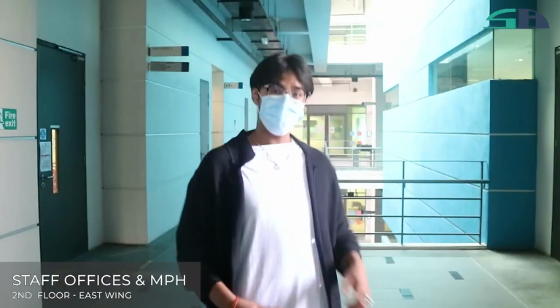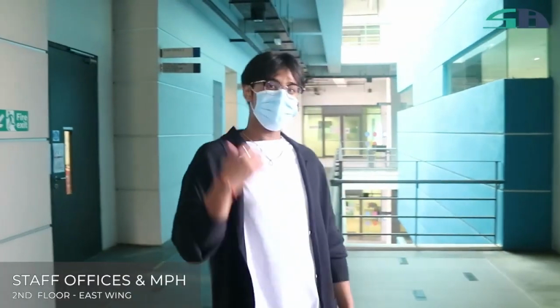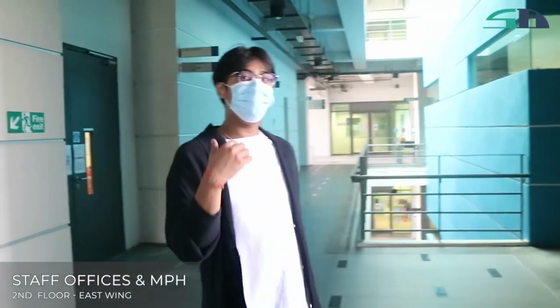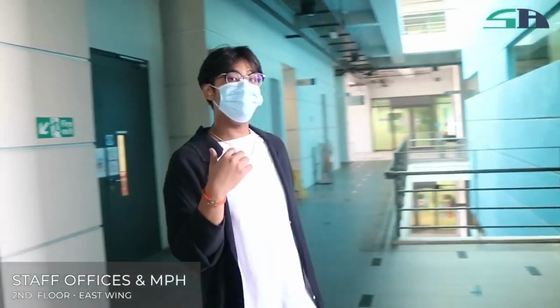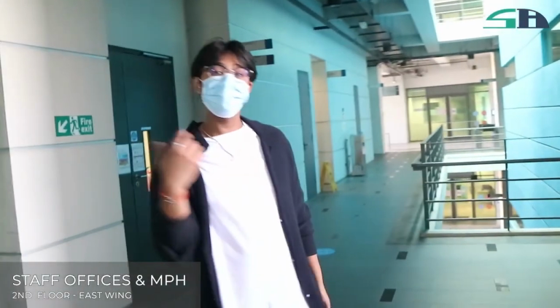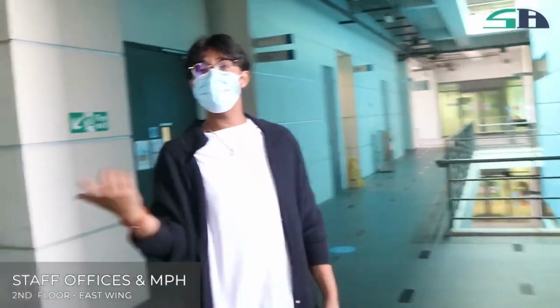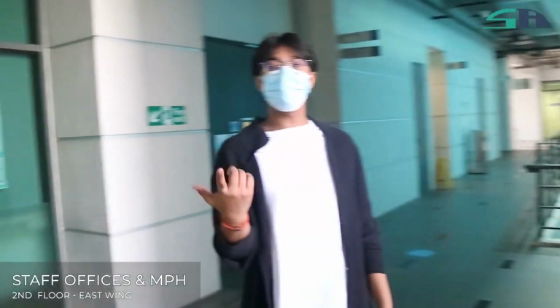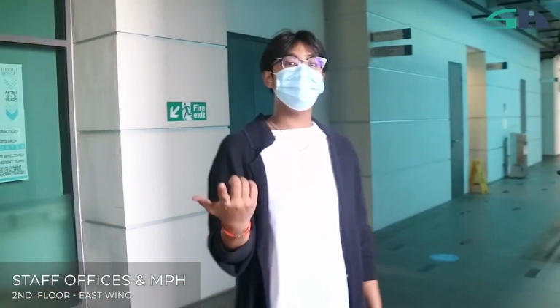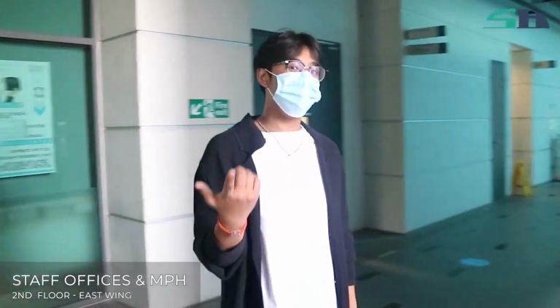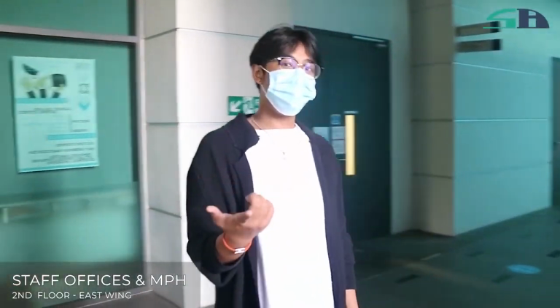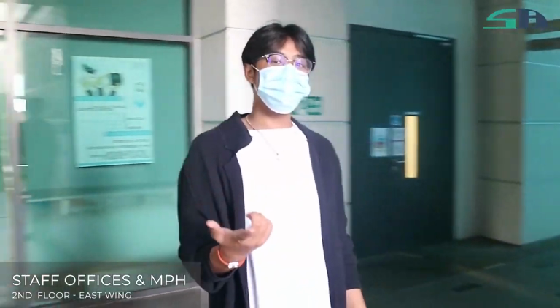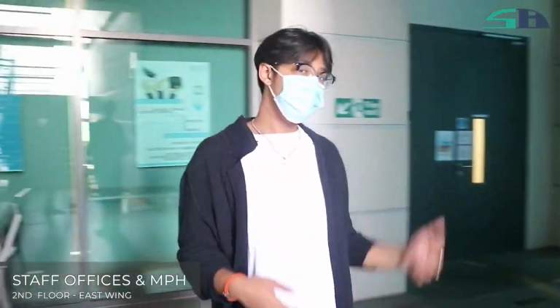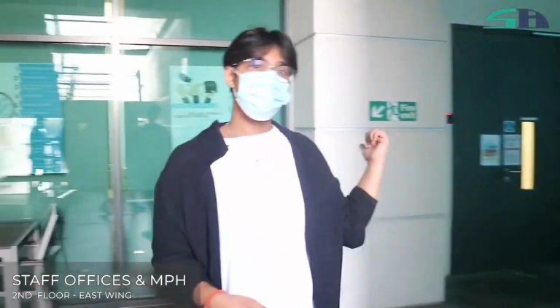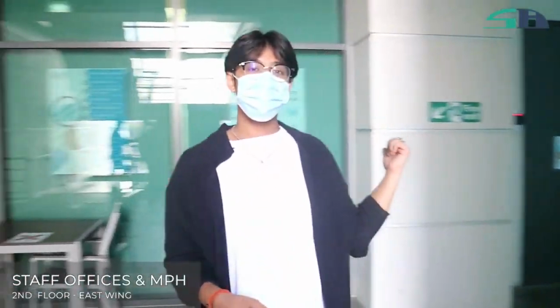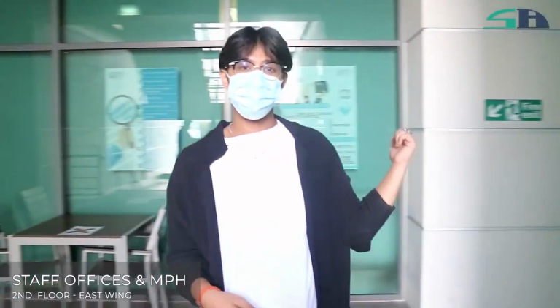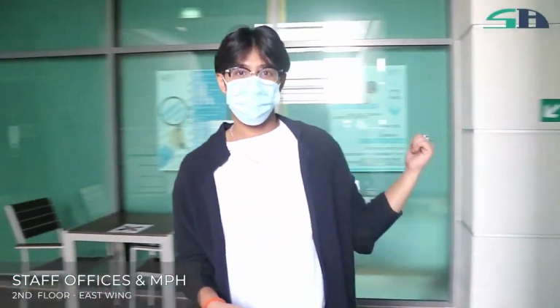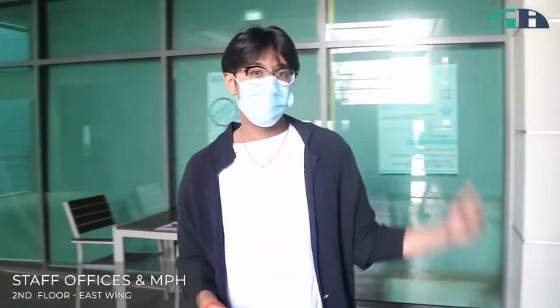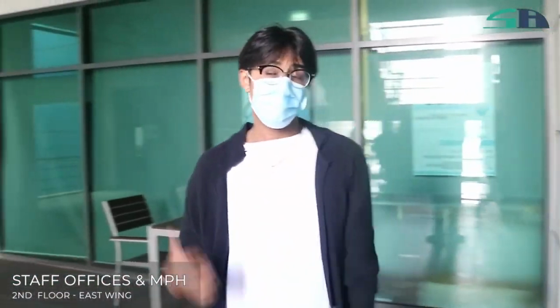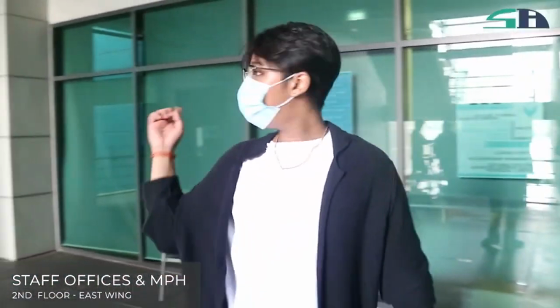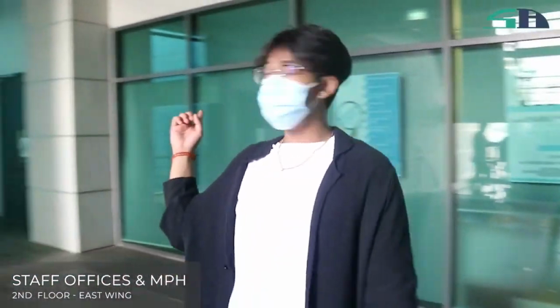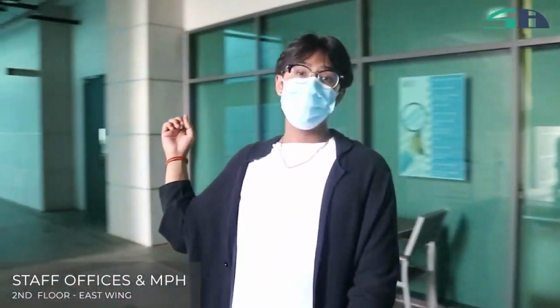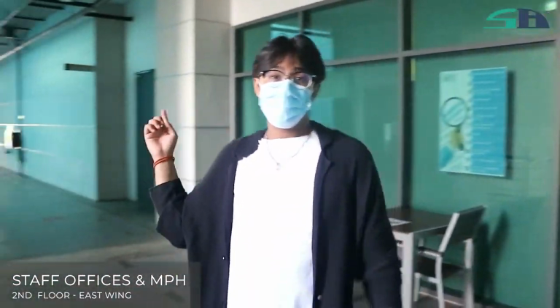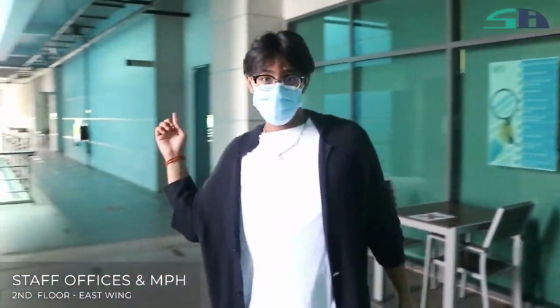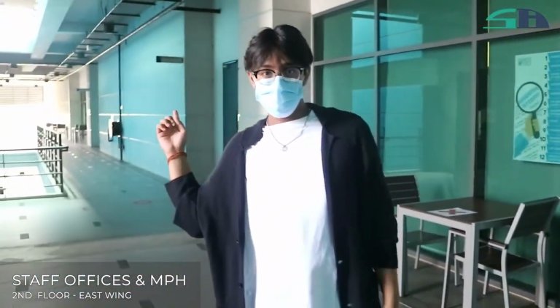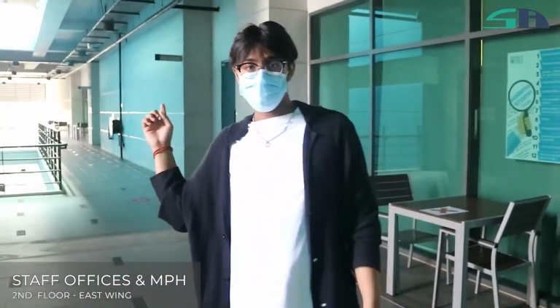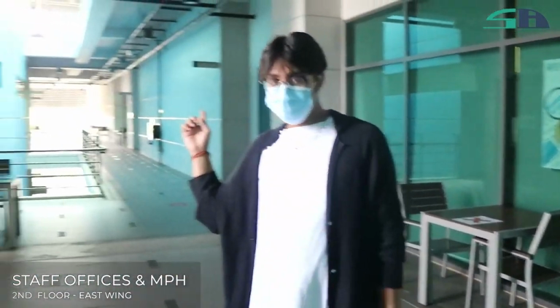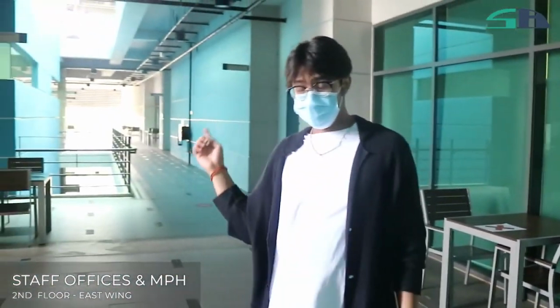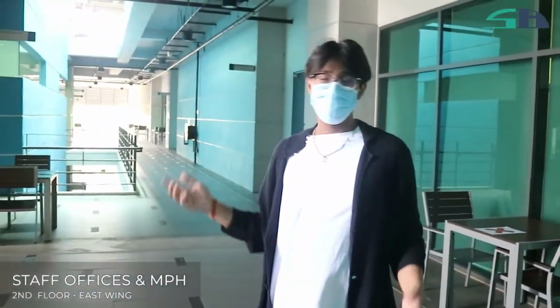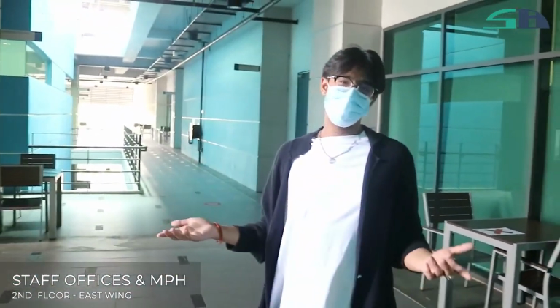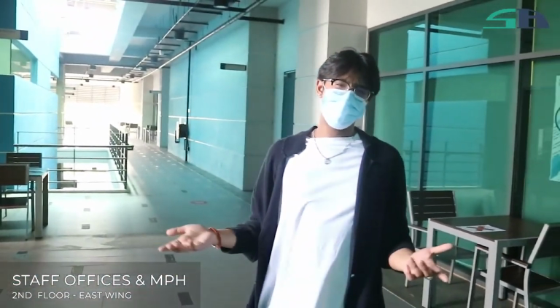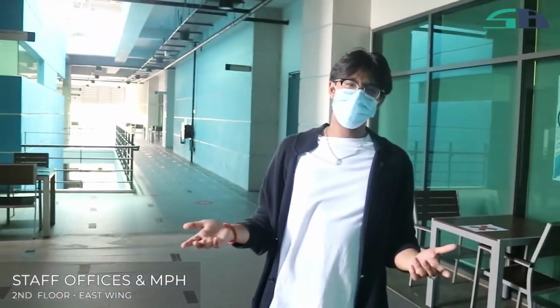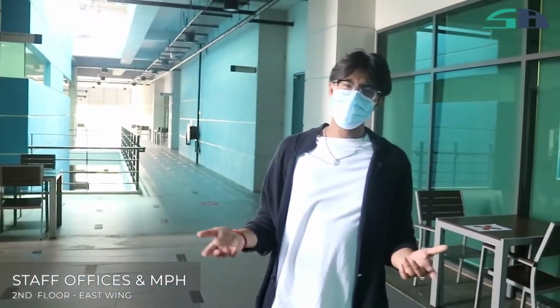This is our staff office. If you have any problems with your academics, you can meet your lecturers right here. And that right there is our multi-purpose hall, where we used to take our exams.